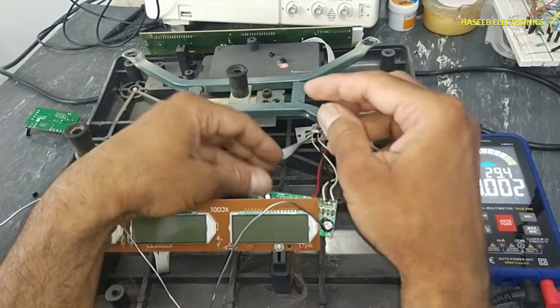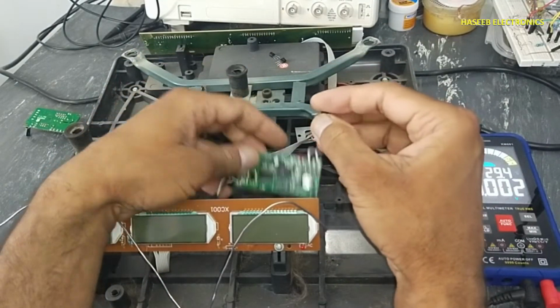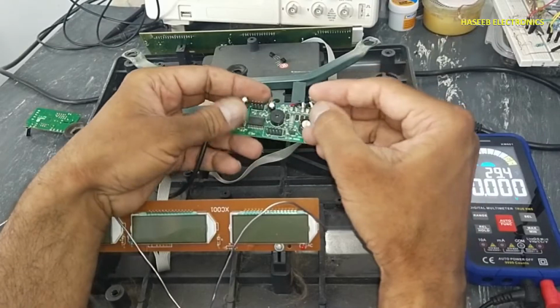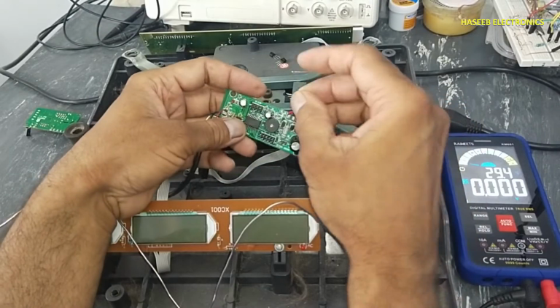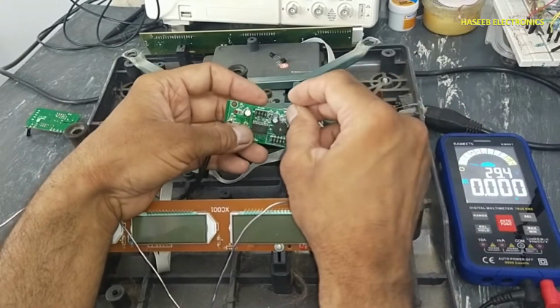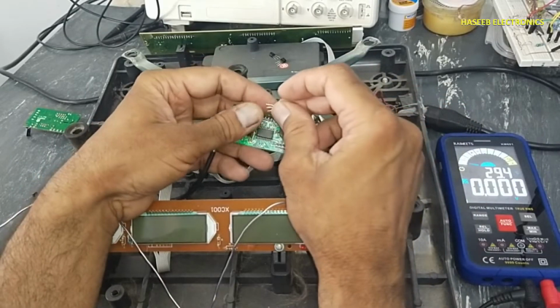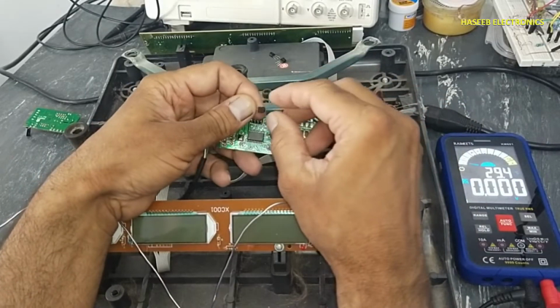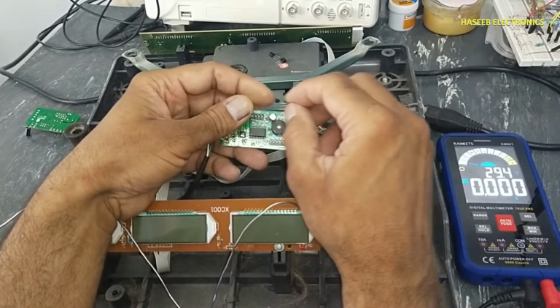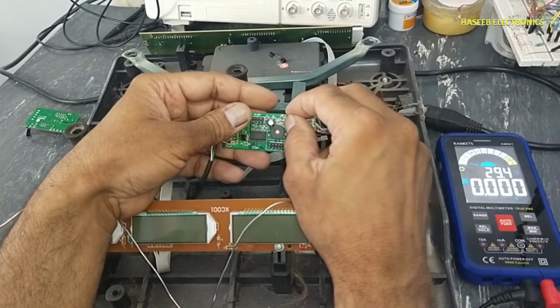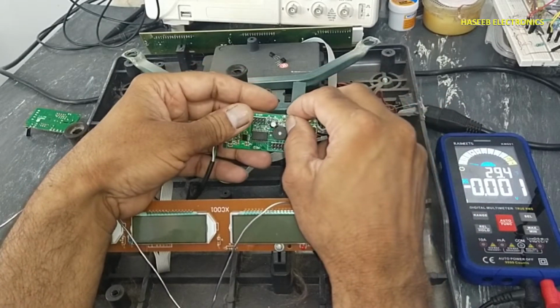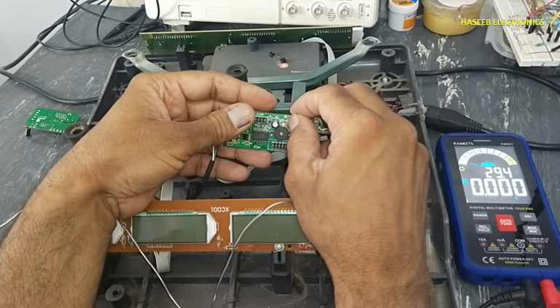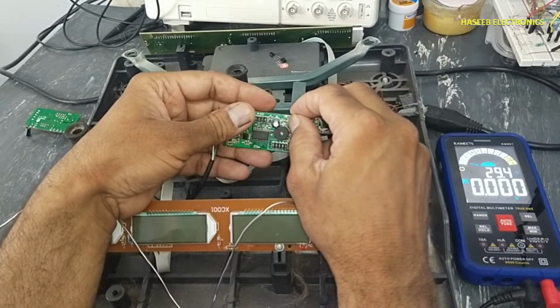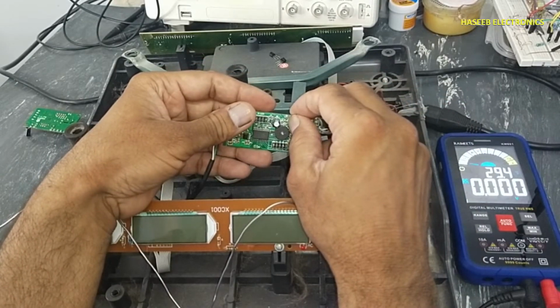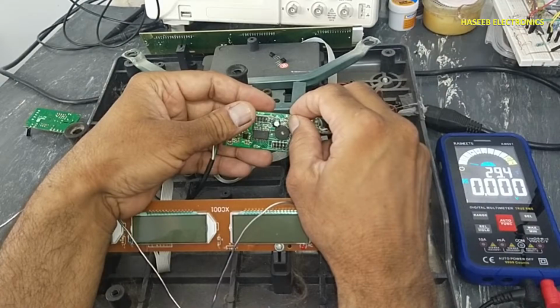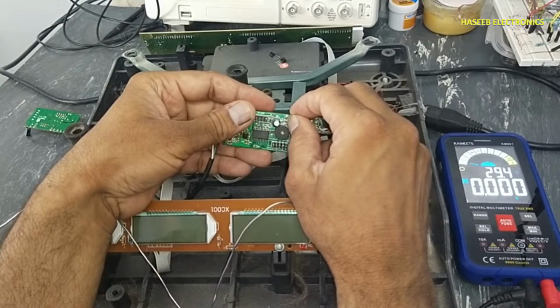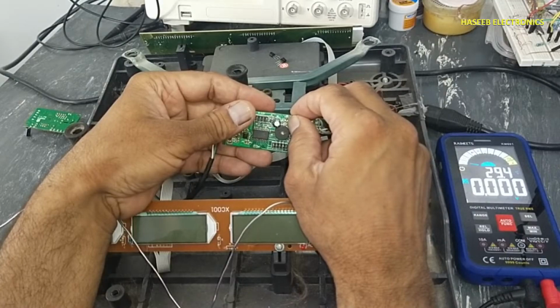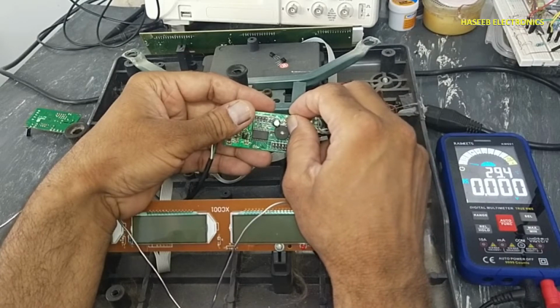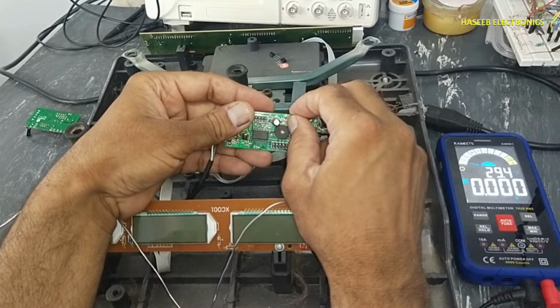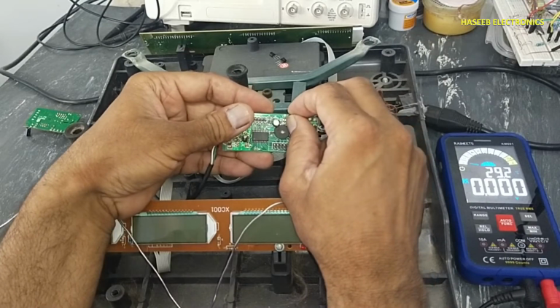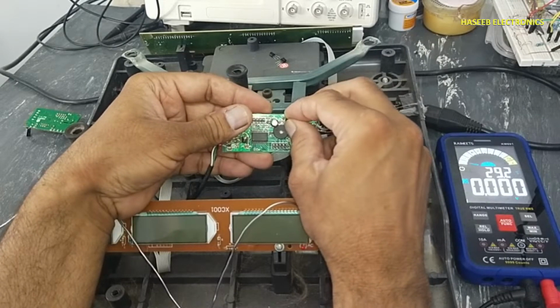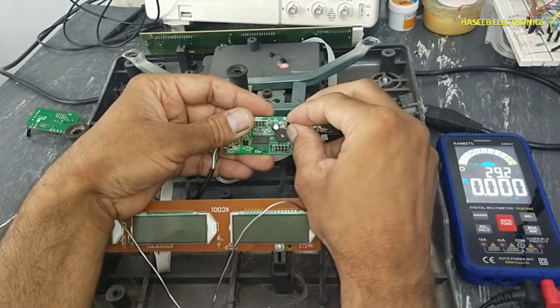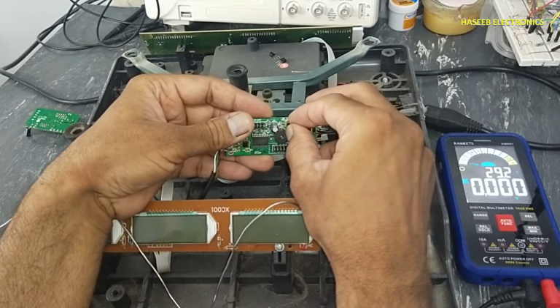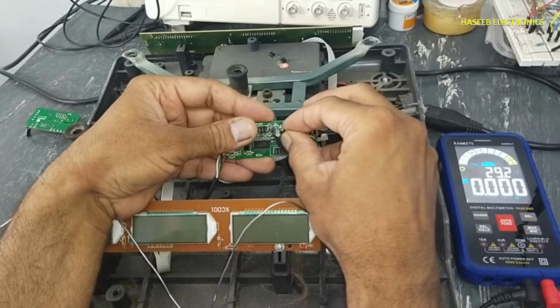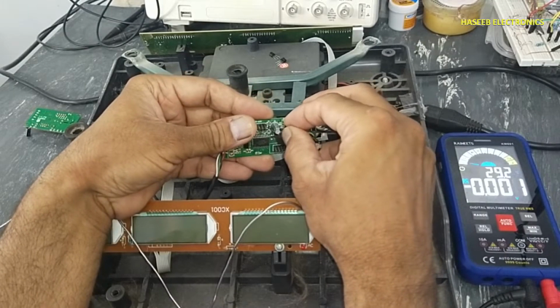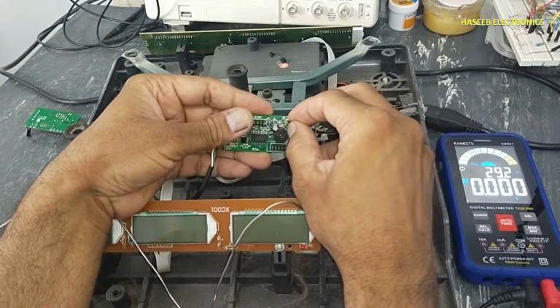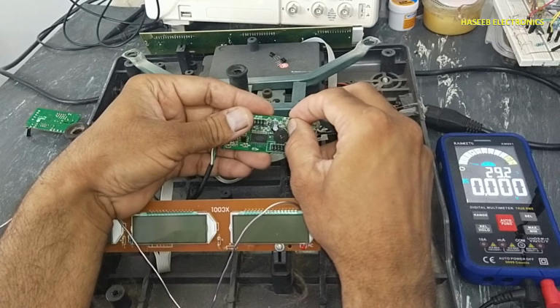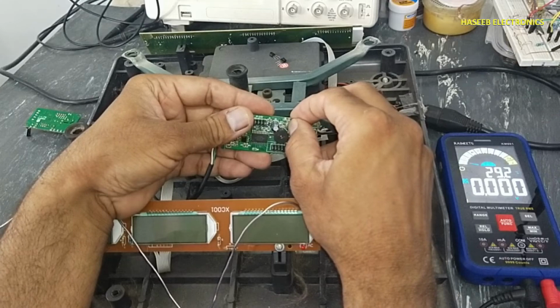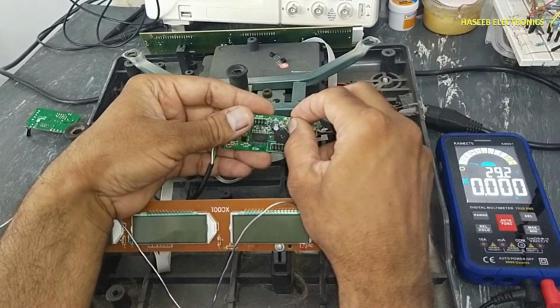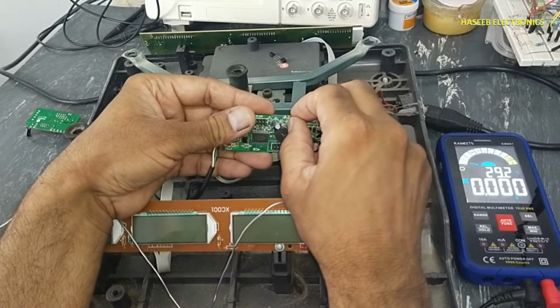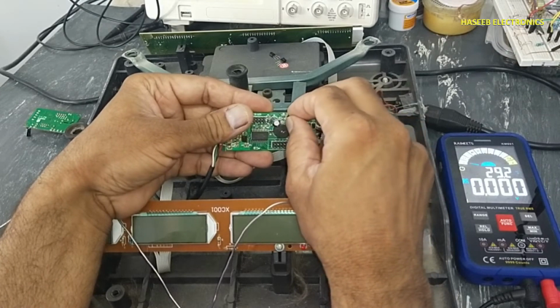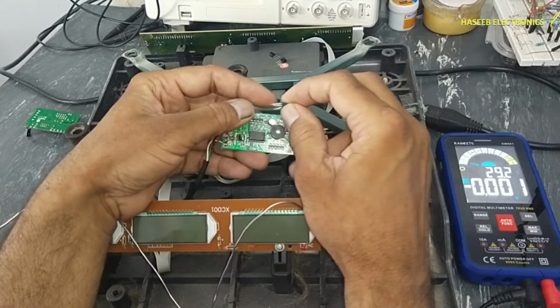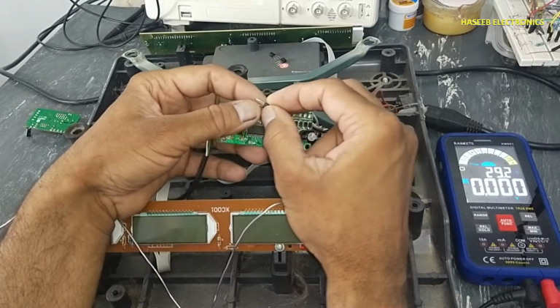In the first step we need to test the power supply. If anything is dead, then our first checkpoint is the power supply.